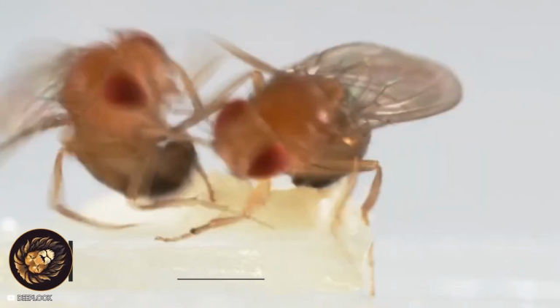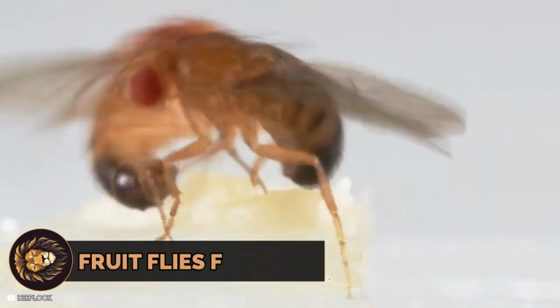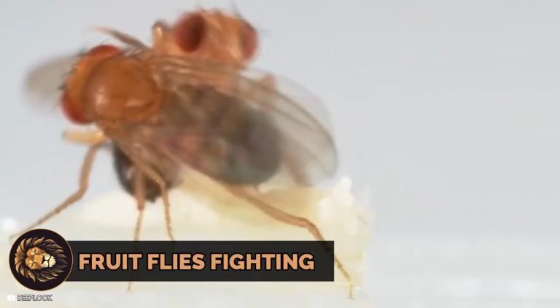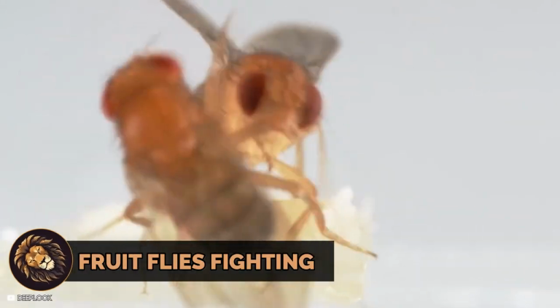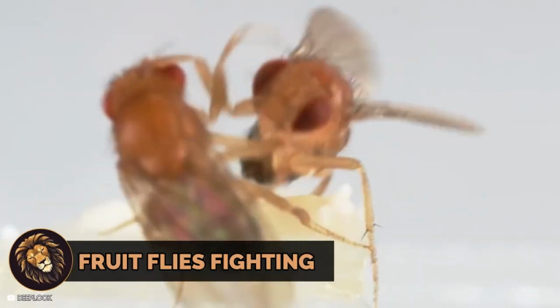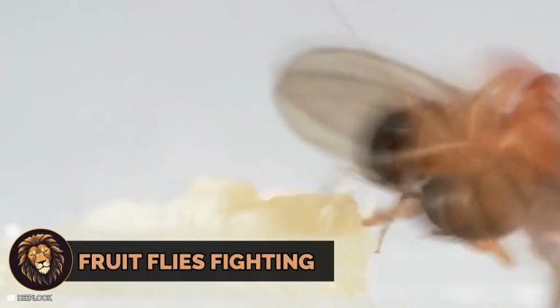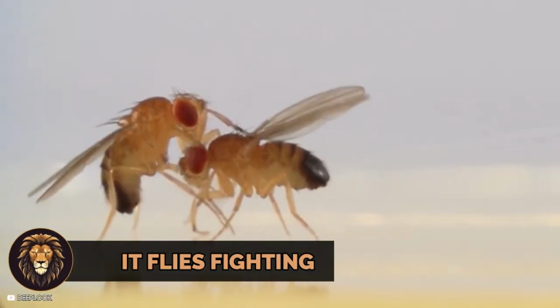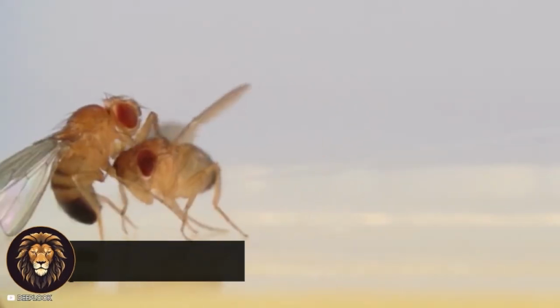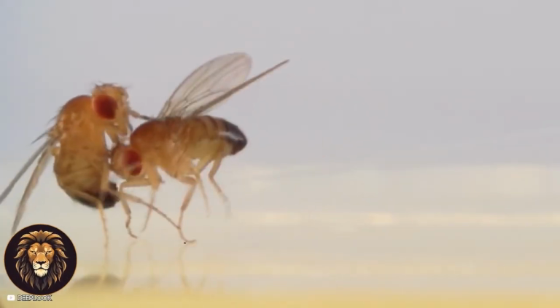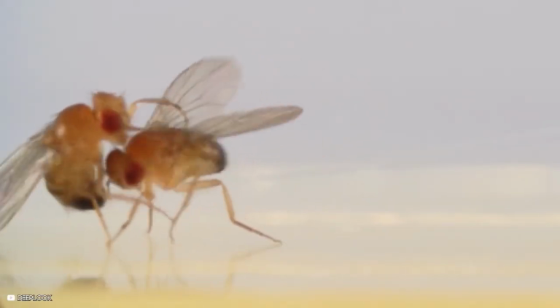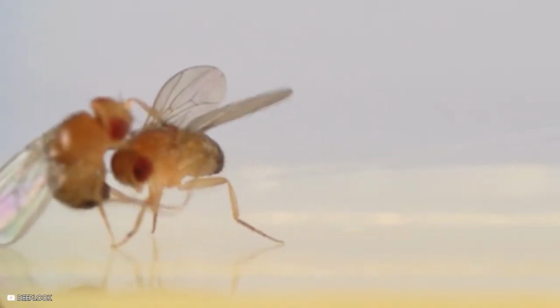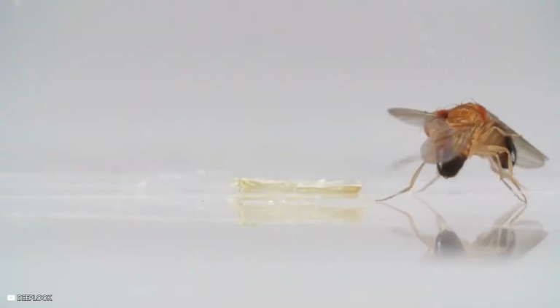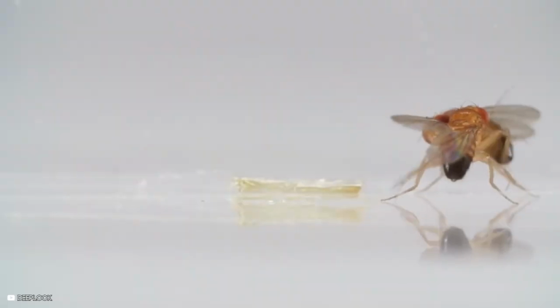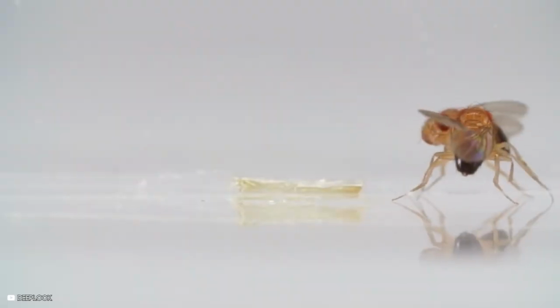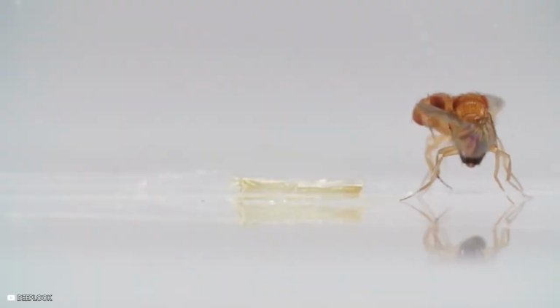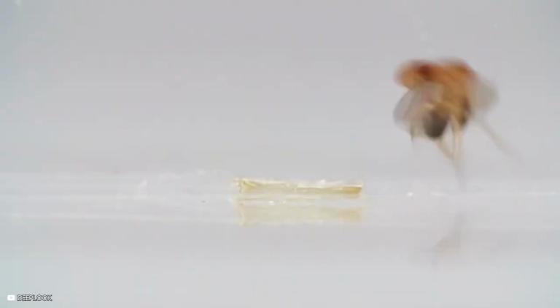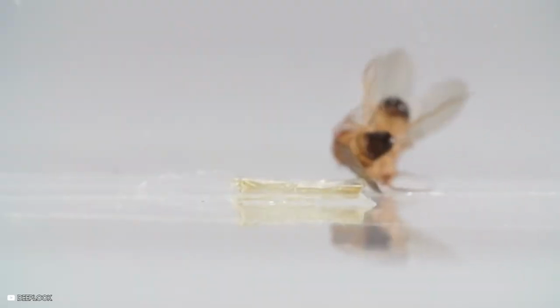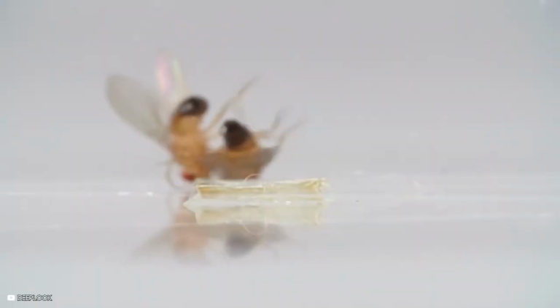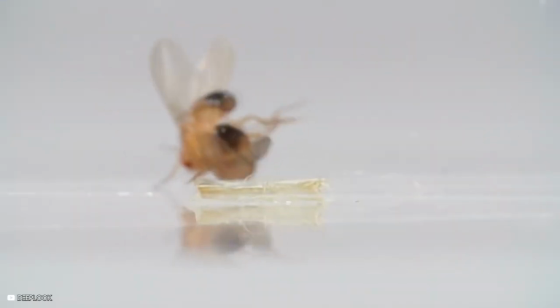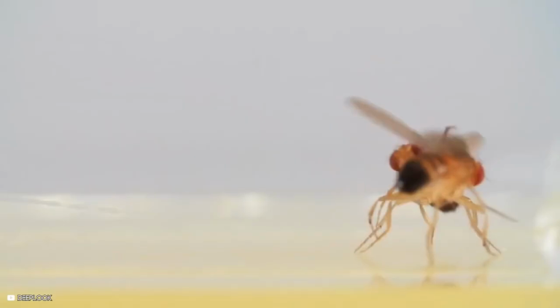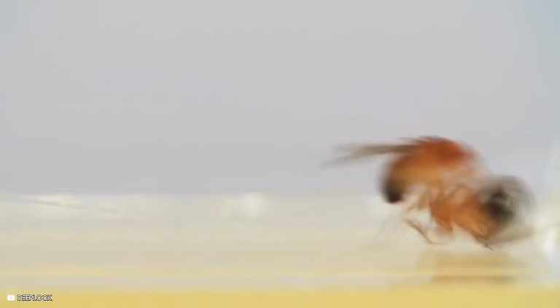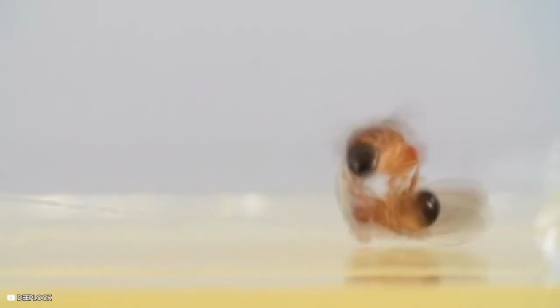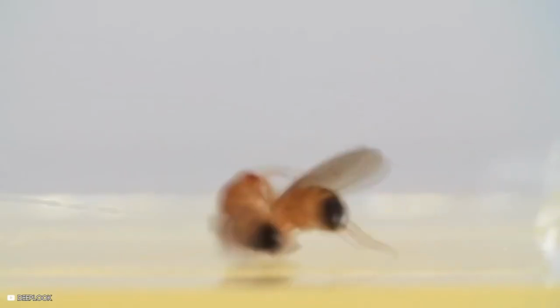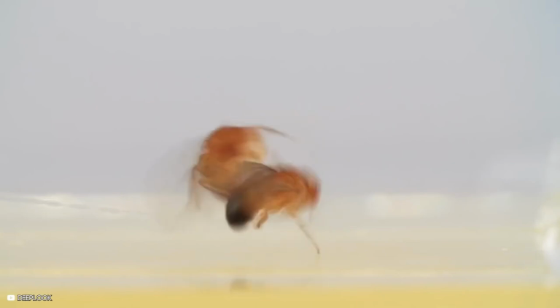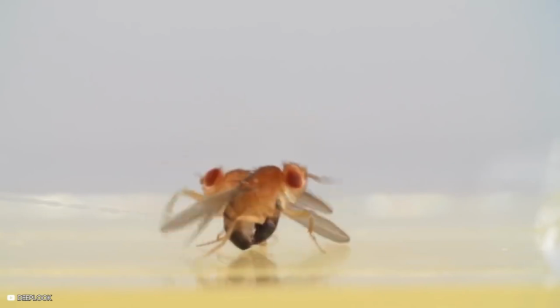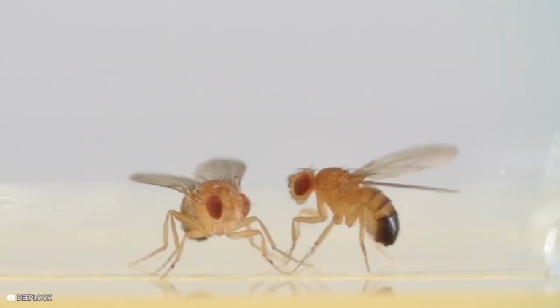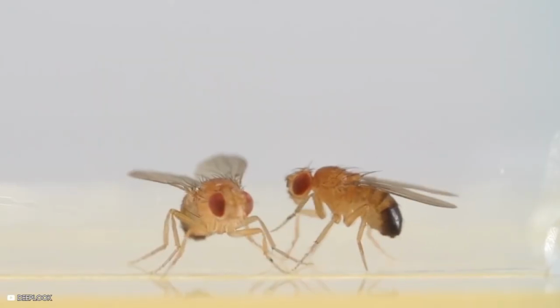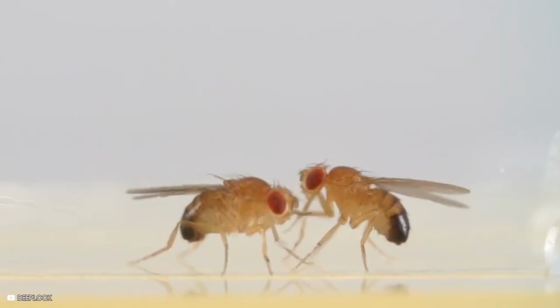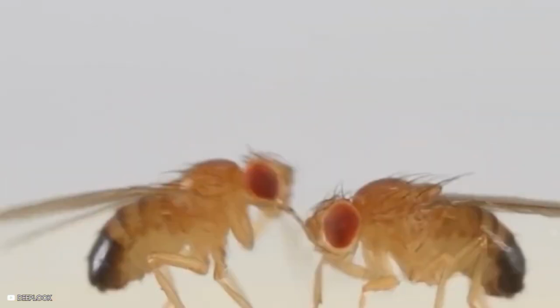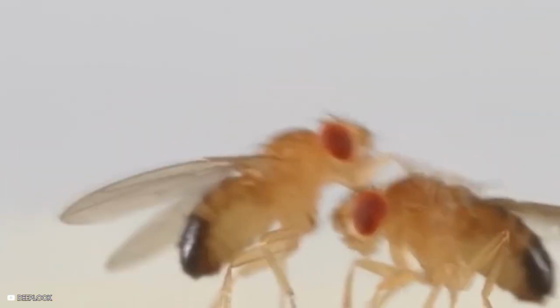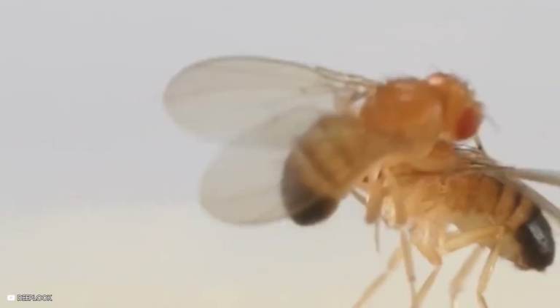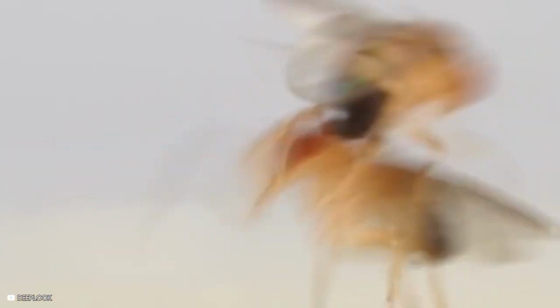In a magnified view, fruit flies are seen engaging in combat, demonstrating their territorial battles and dominance. Despite their small size, these fights are intense and serve as a spectator sport.